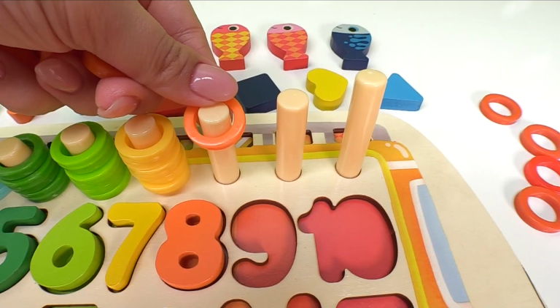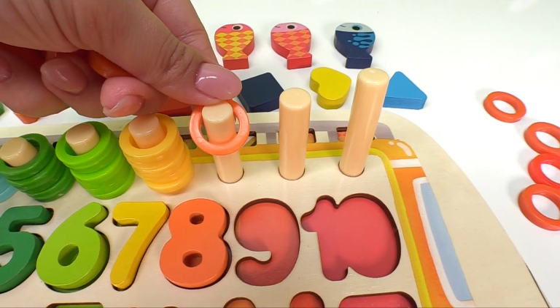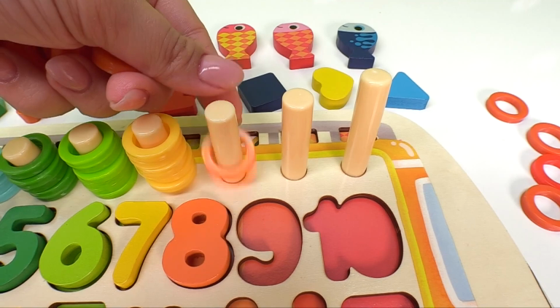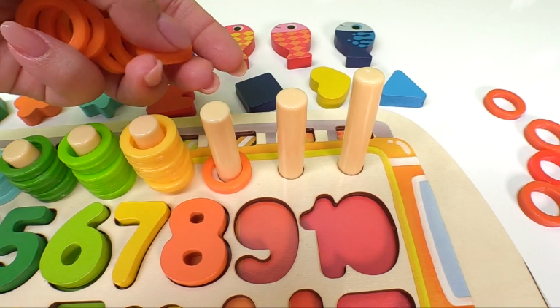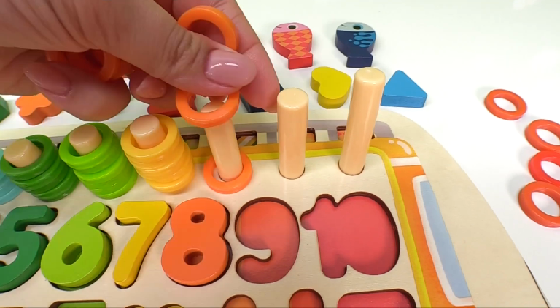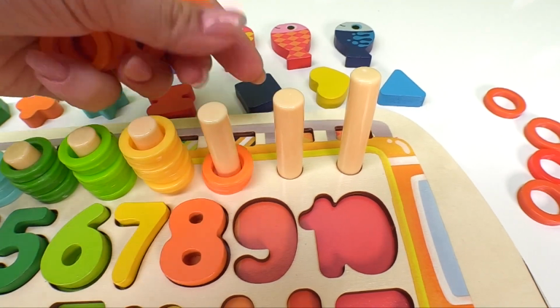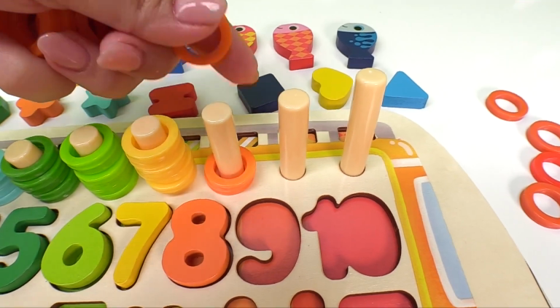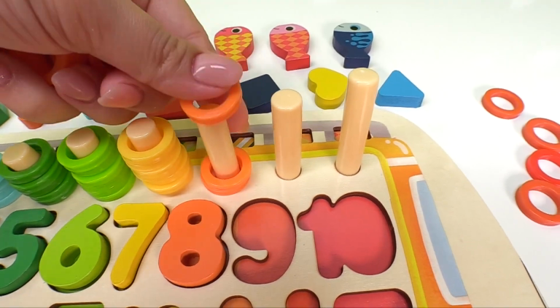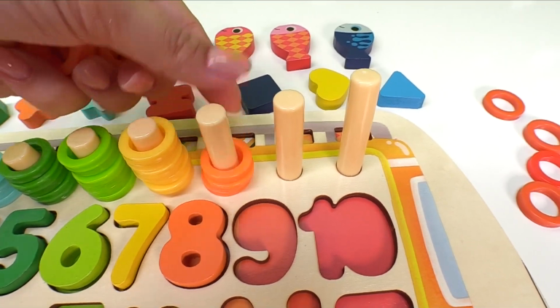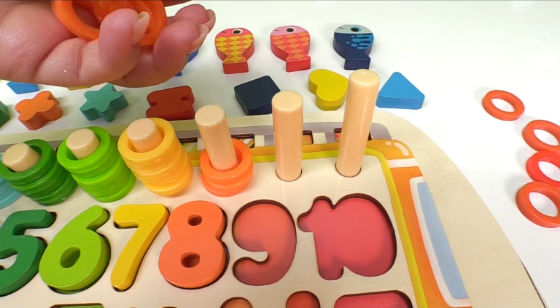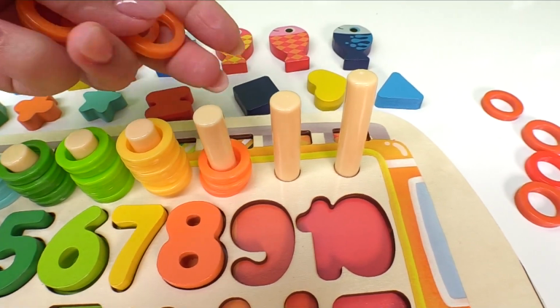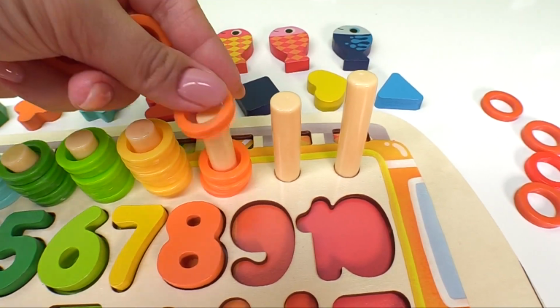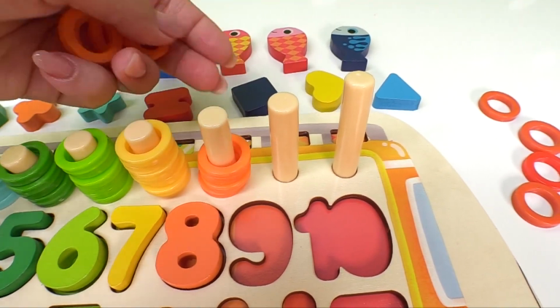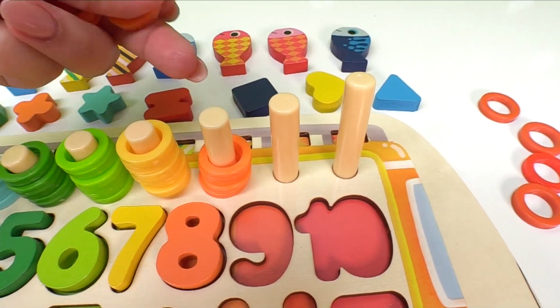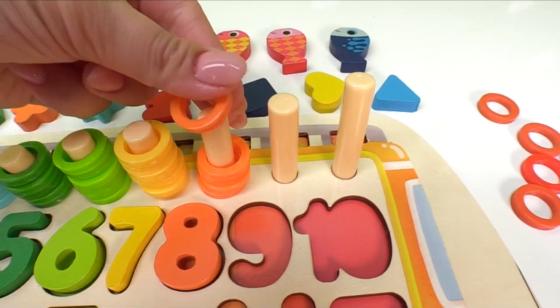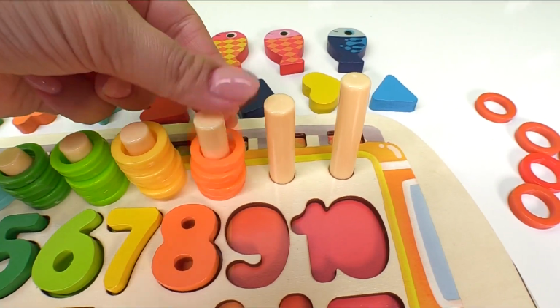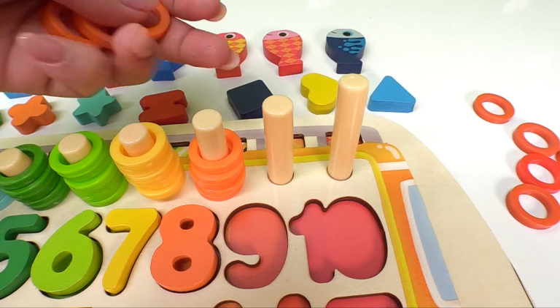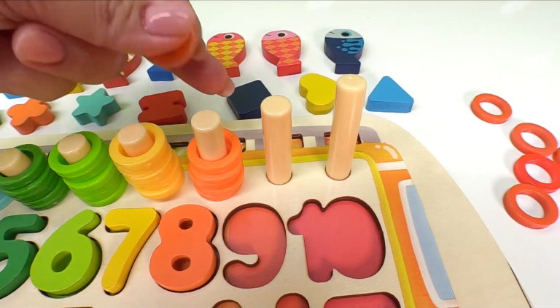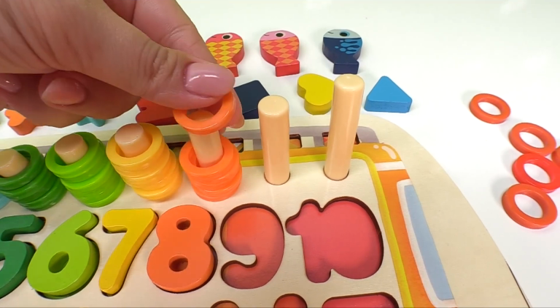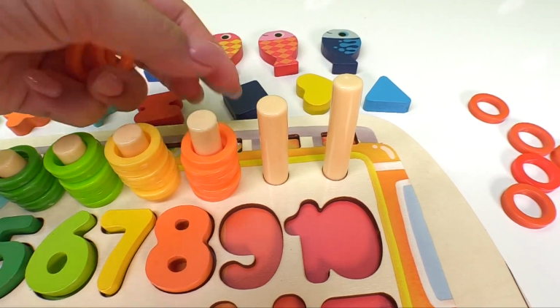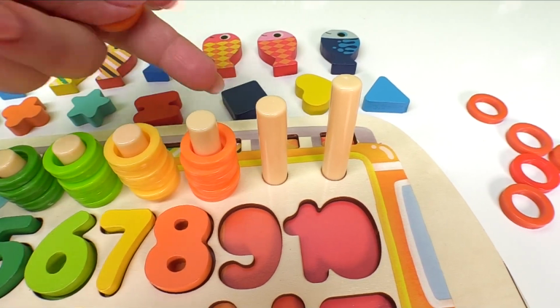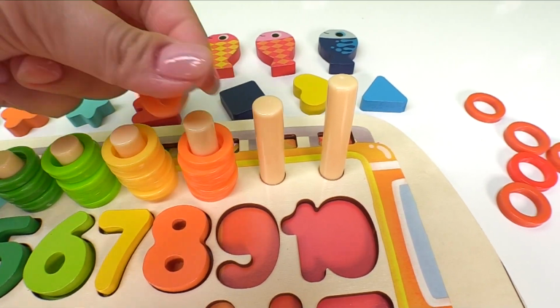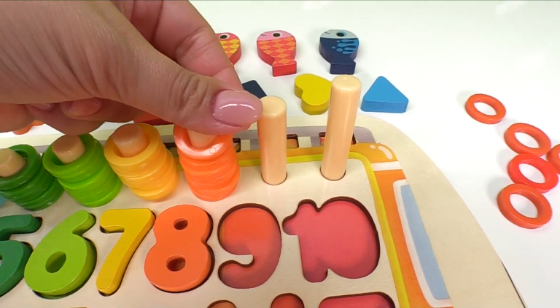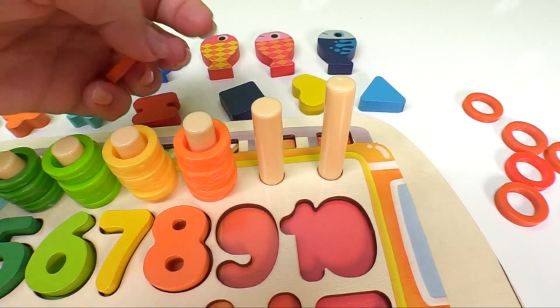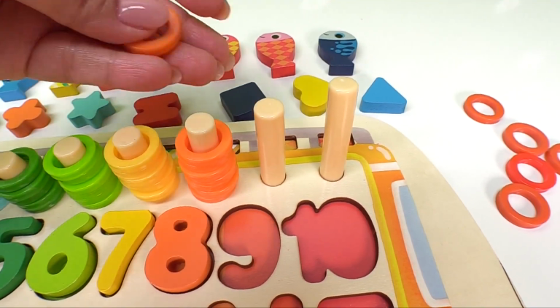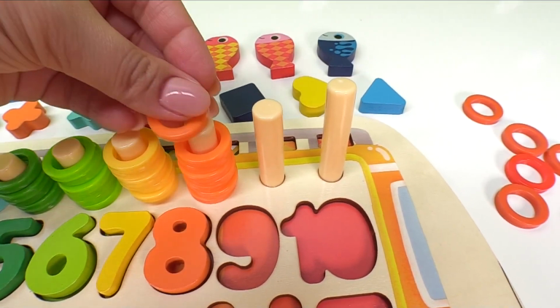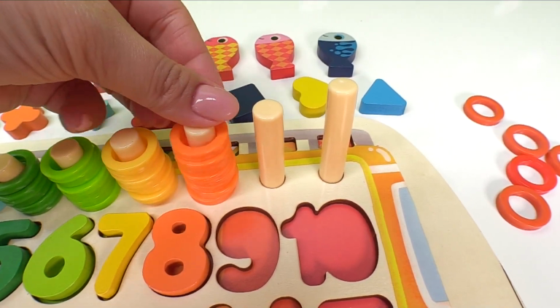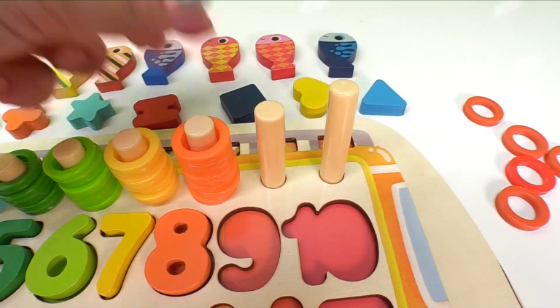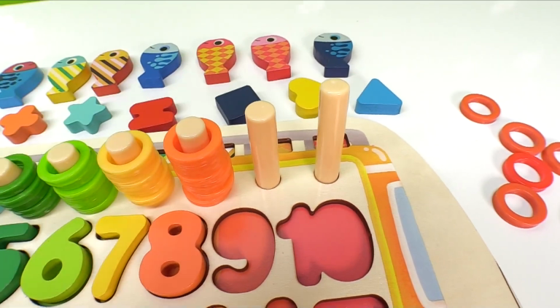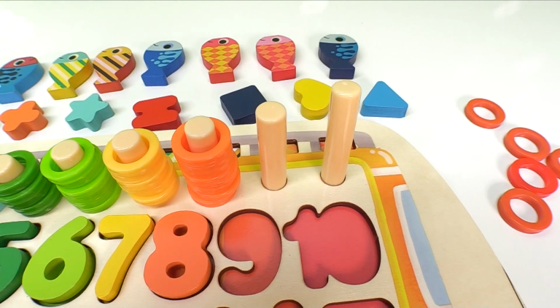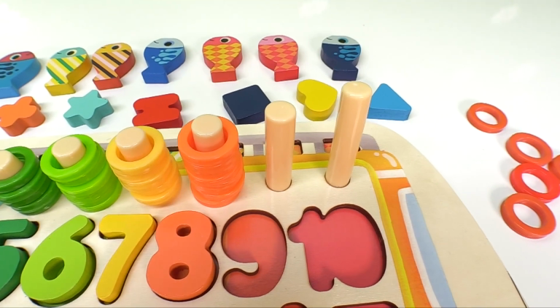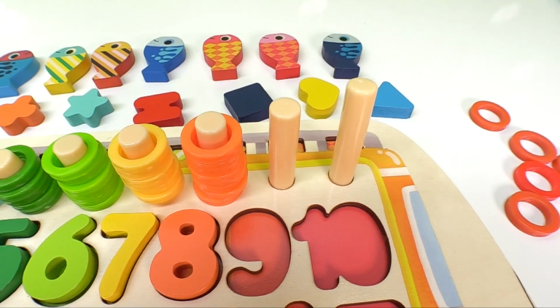It's the light orange number eight. And here we have one, two, three, four, five, six, seven, eight light orange rings.